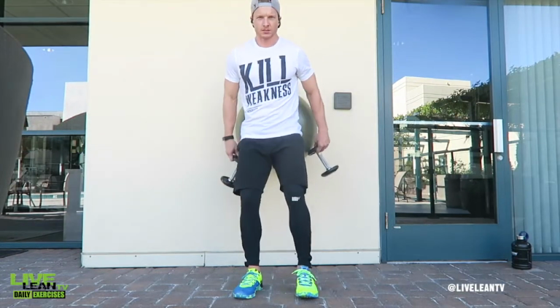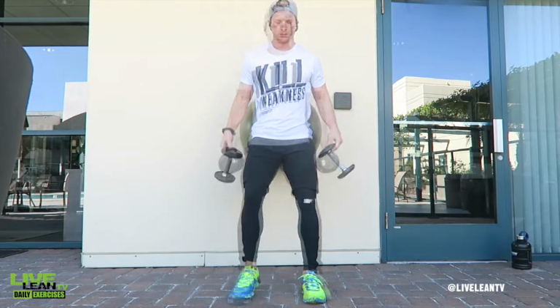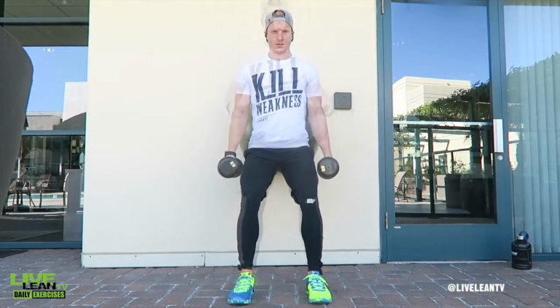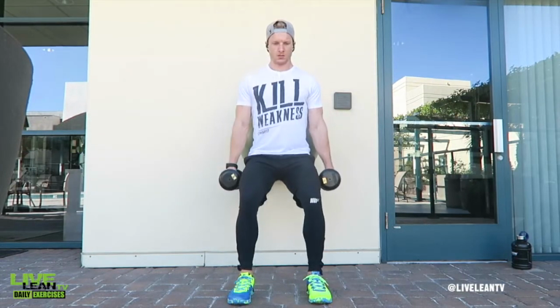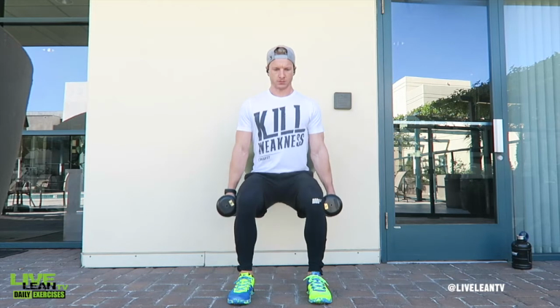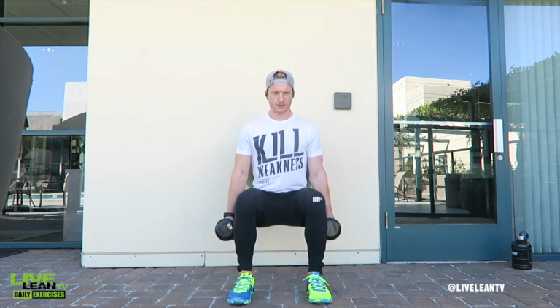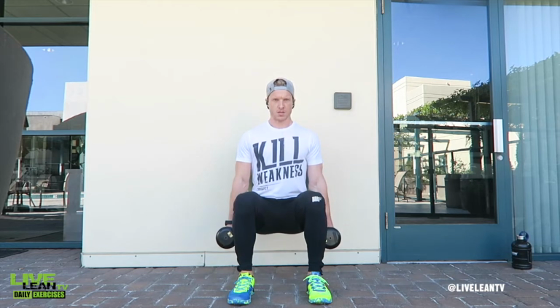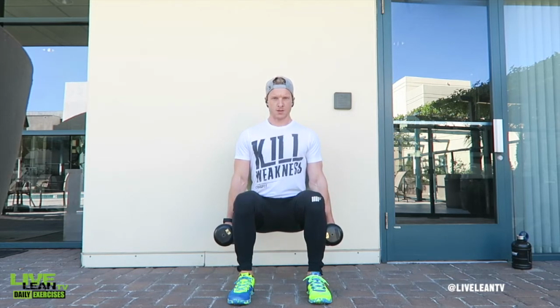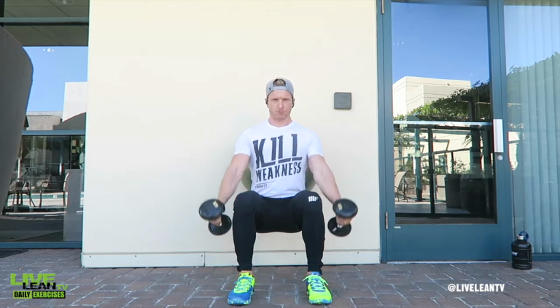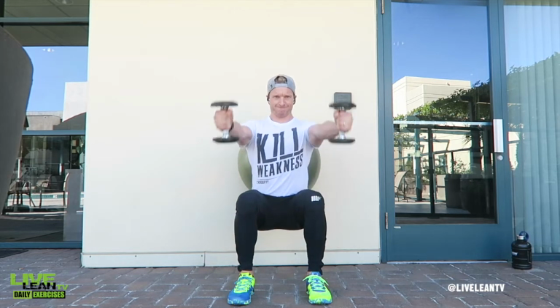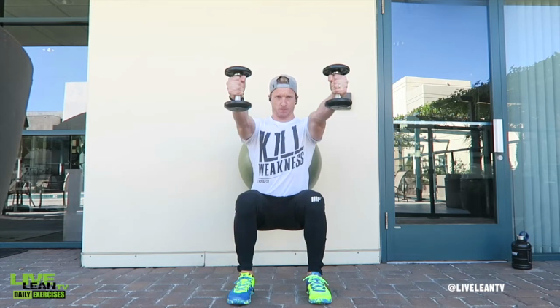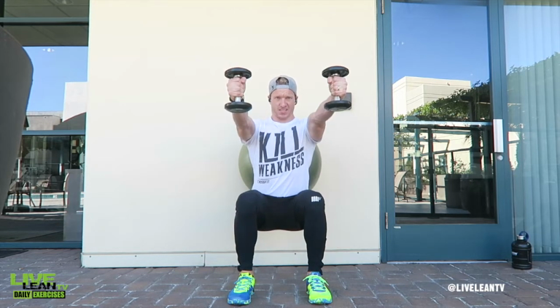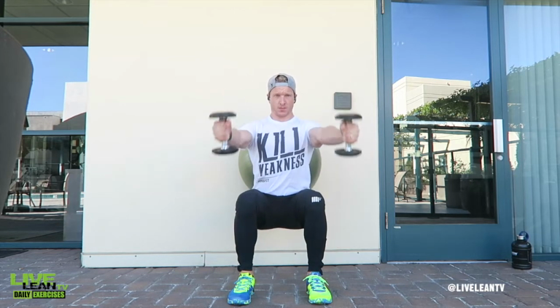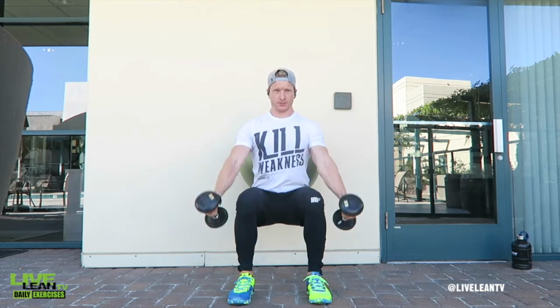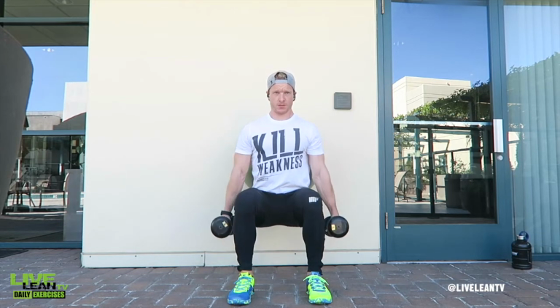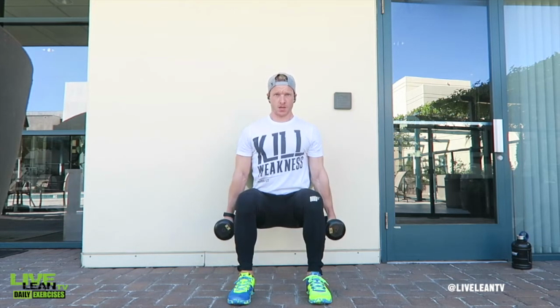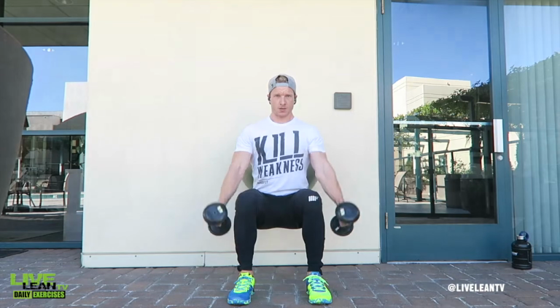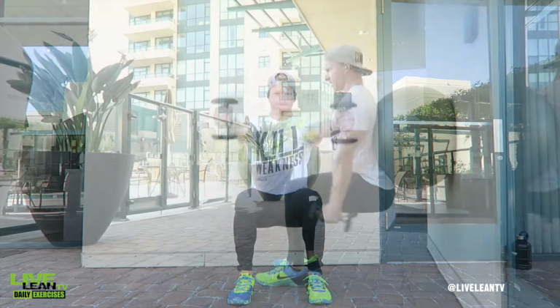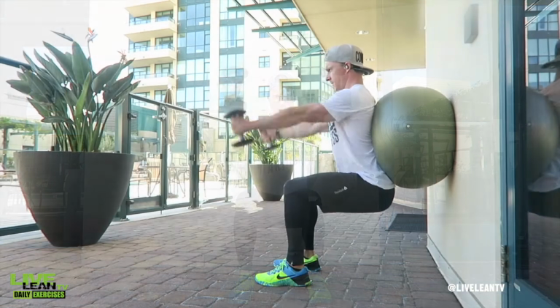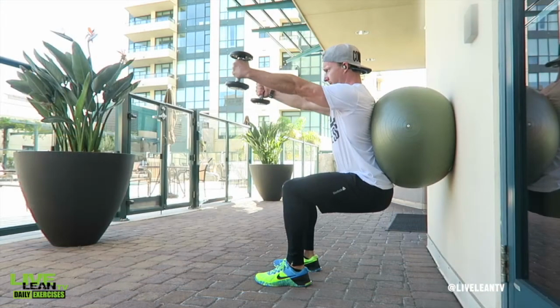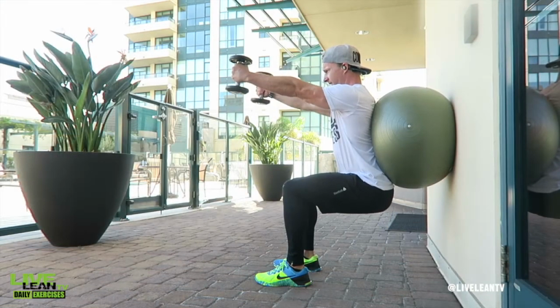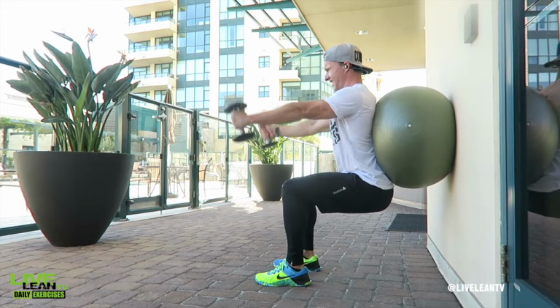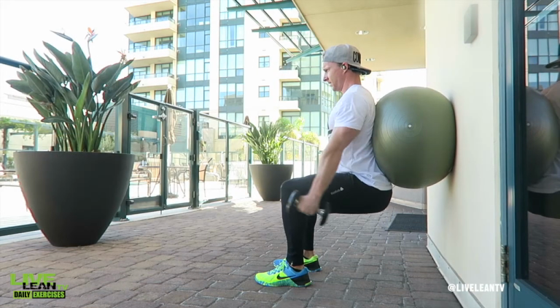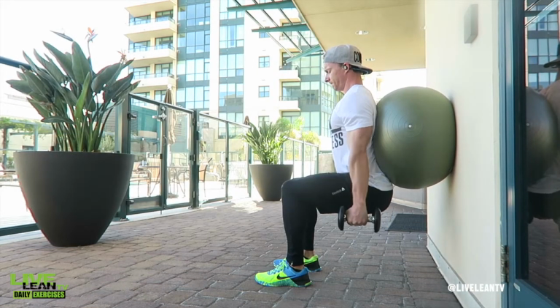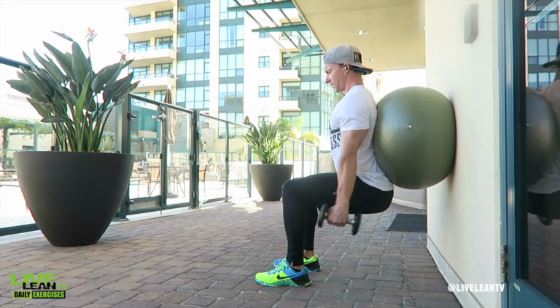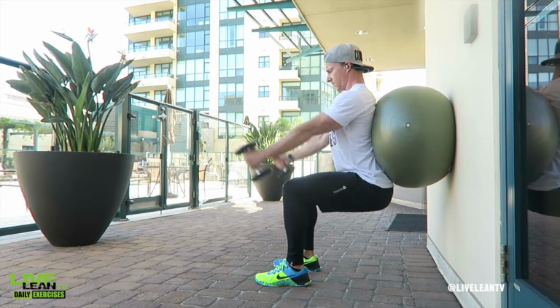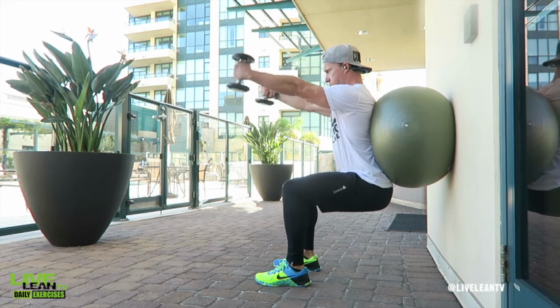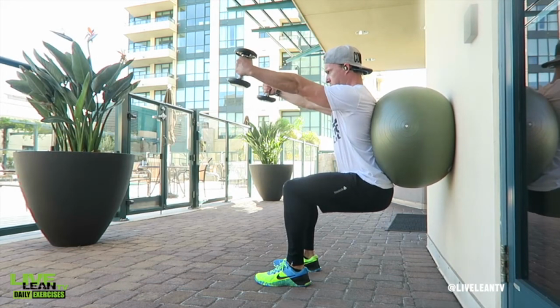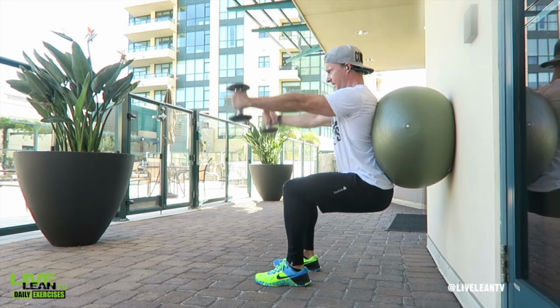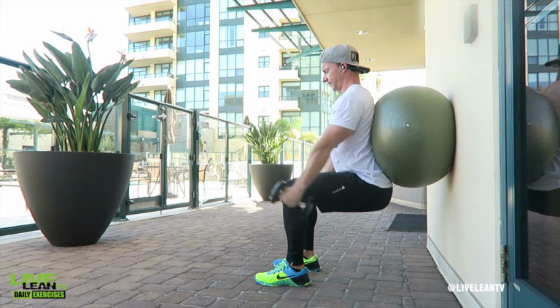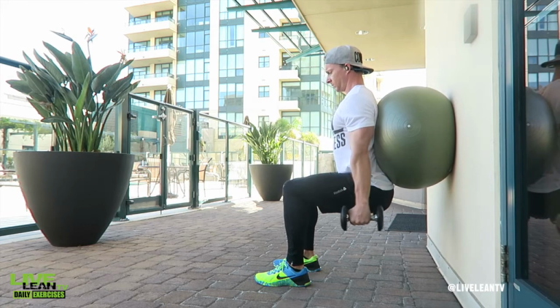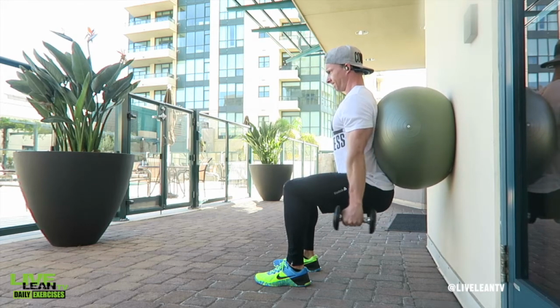While holding a pair of dumbbells with a palms-facing-in neutral grip, contract your abs and glutes, lean back into the Swiss ball, and lower your hips until you have a 90-degree angle at your knees. Hold this position as you extend your arms in front of you and raise the dumbbells in front of your body.